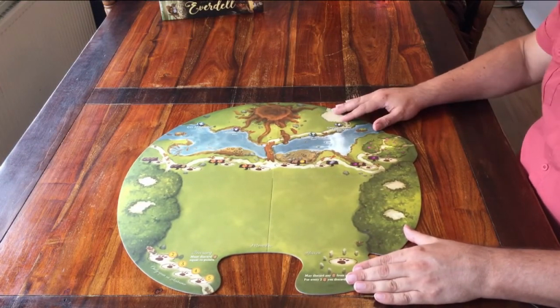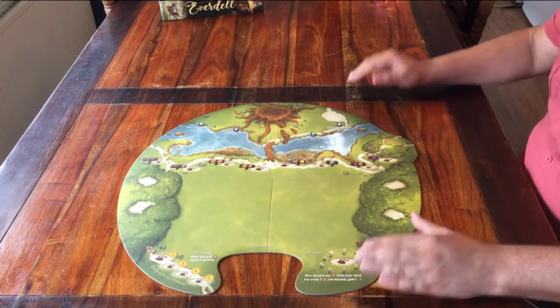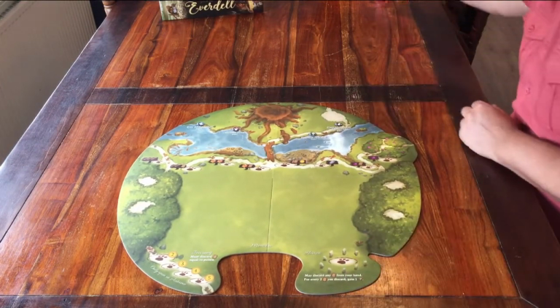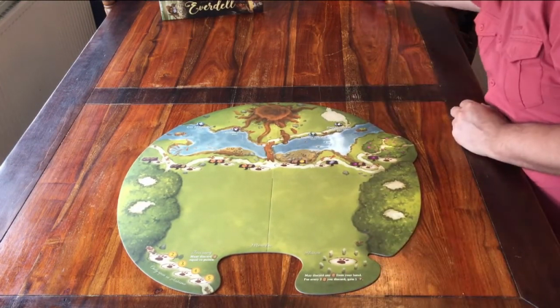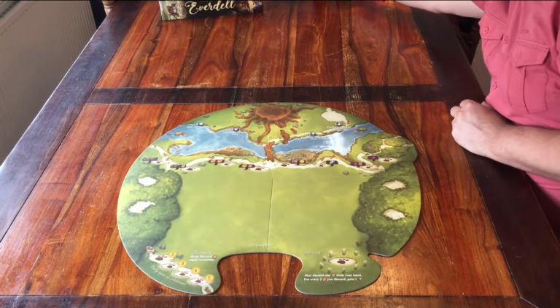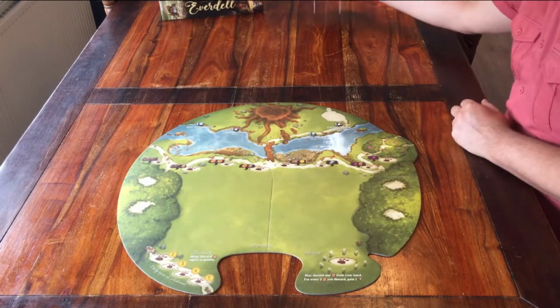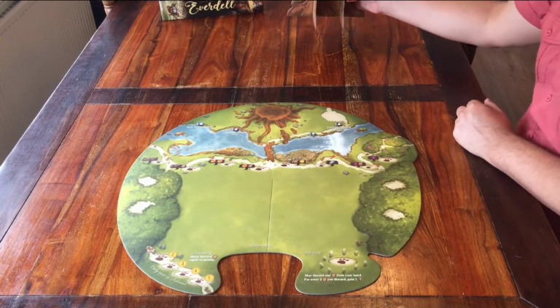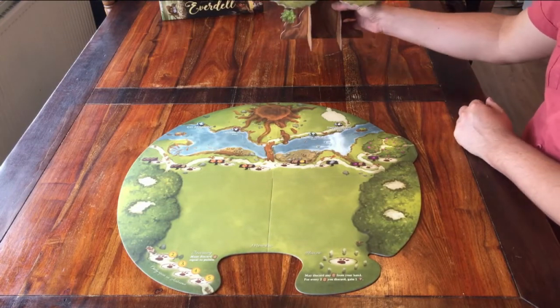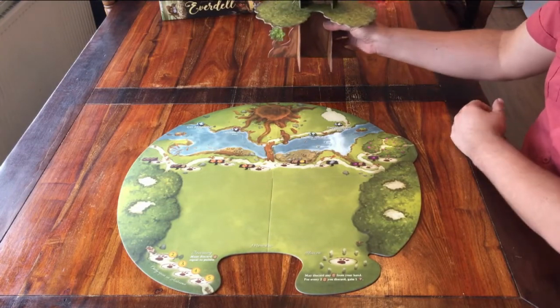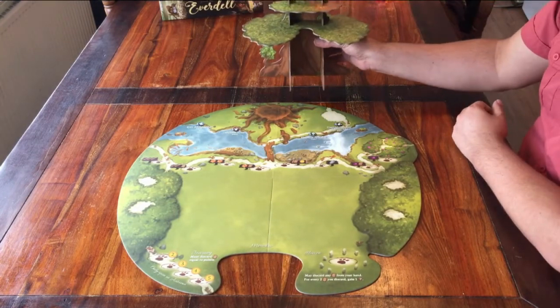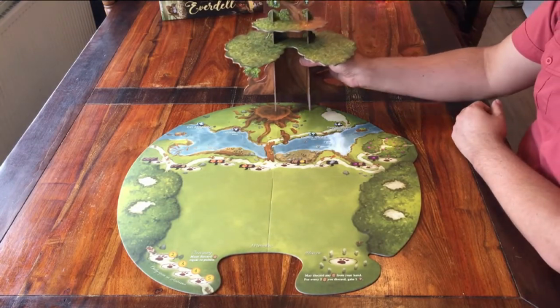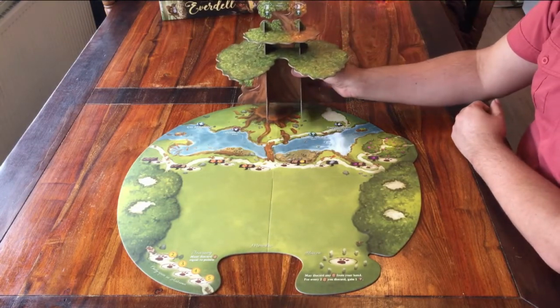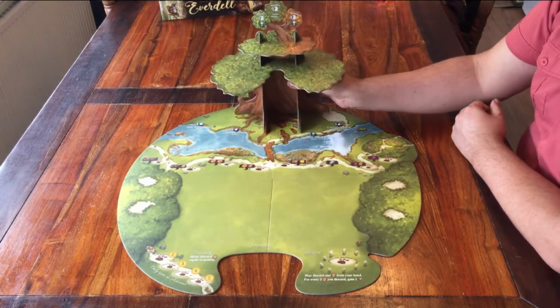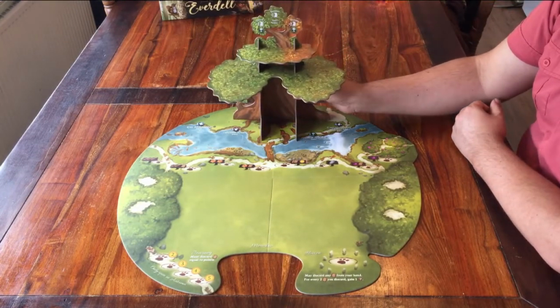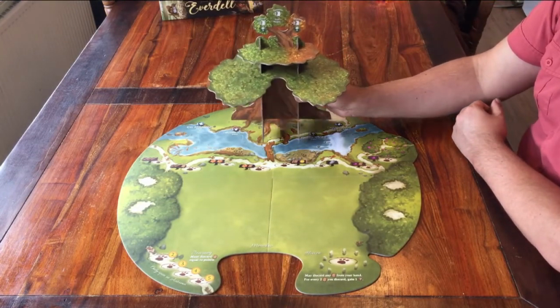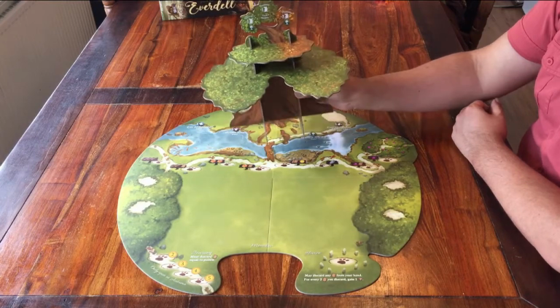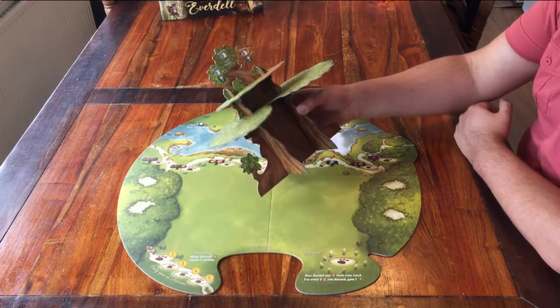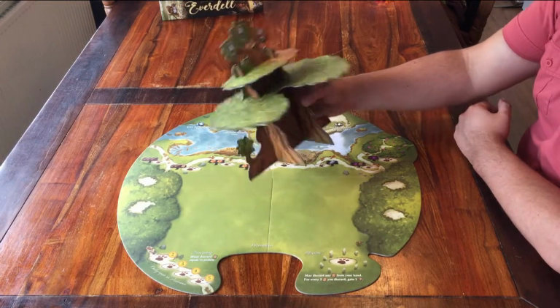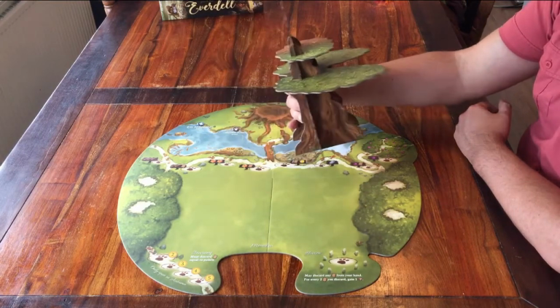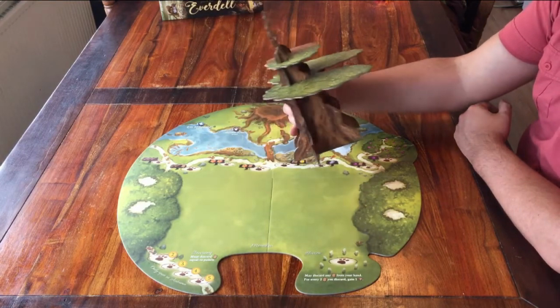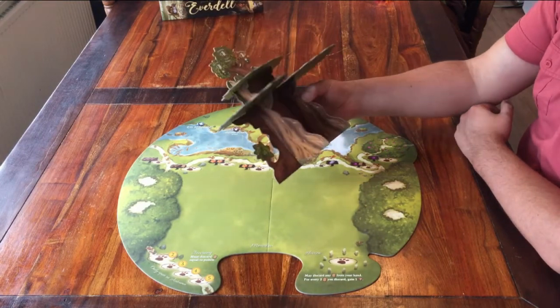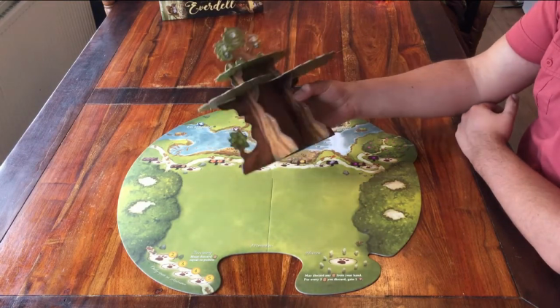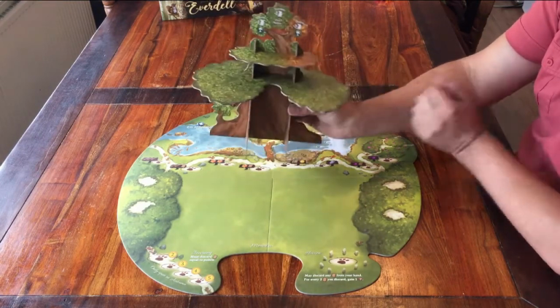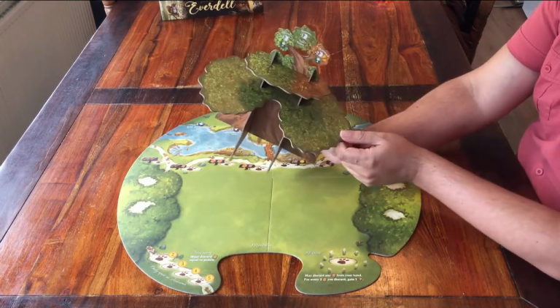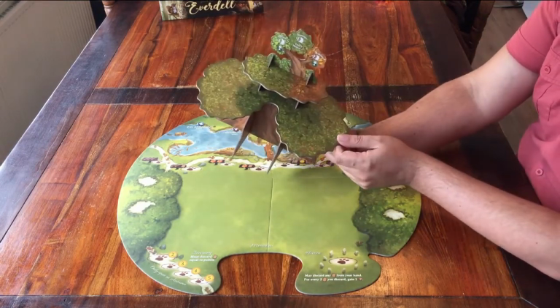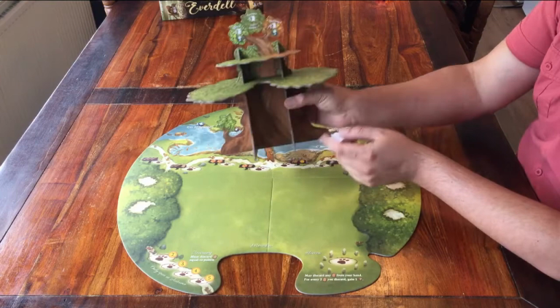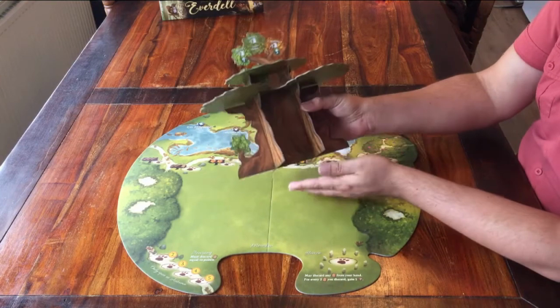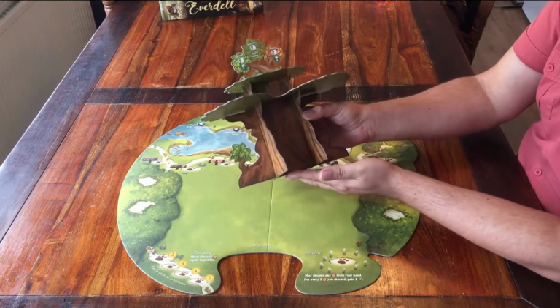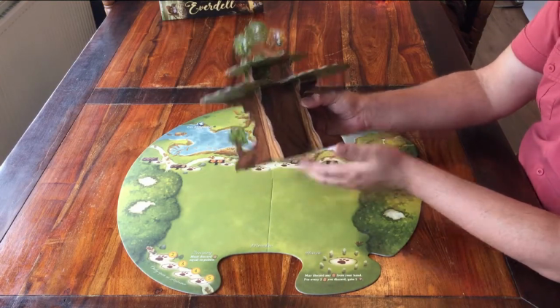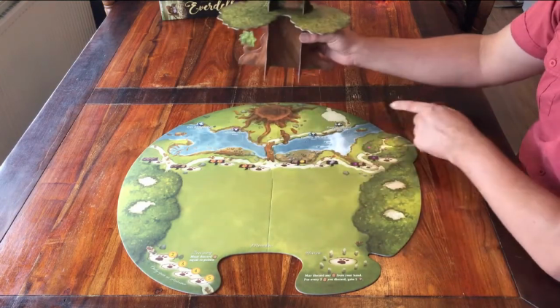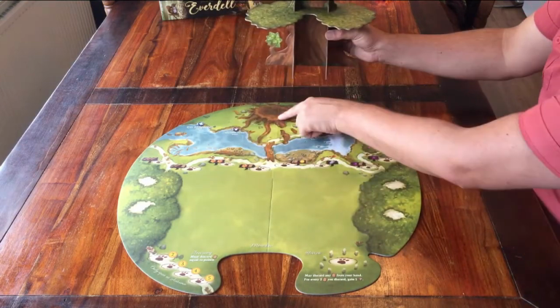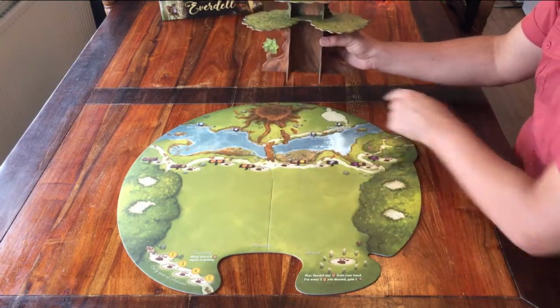Then comes the tree — the Evertree. In case you've dismantled it and don't know how to put it back together, the rulebook shows you how that goes. It should look like this, and it goes here on the stump.